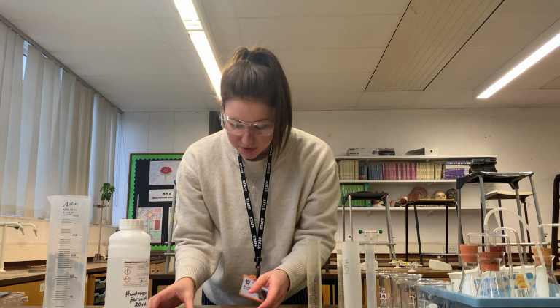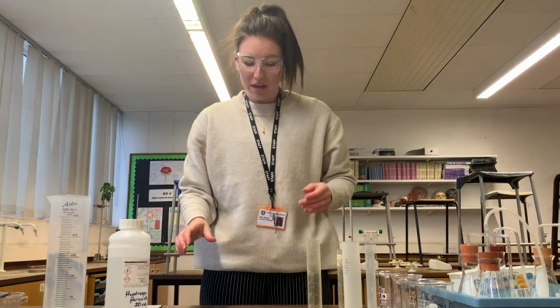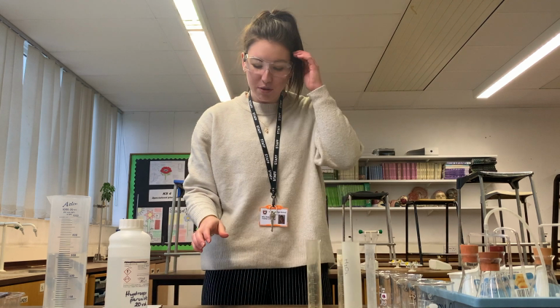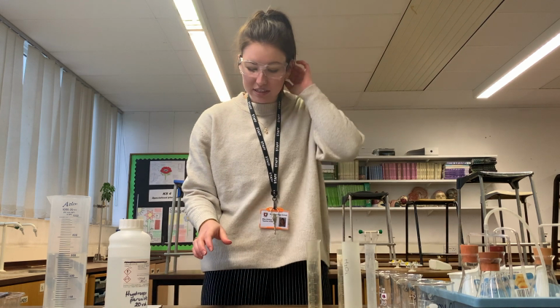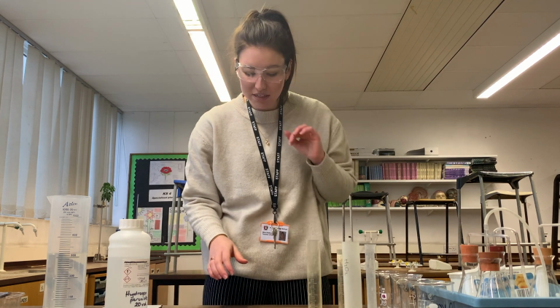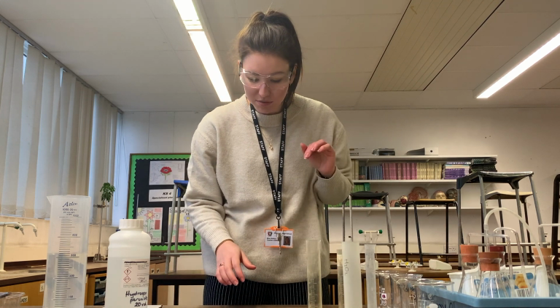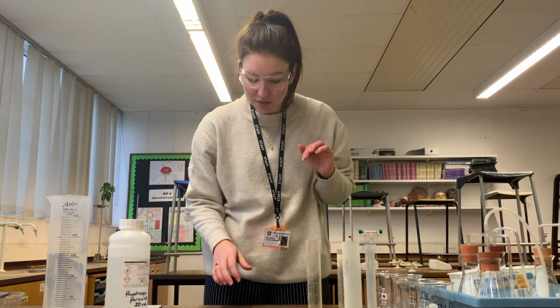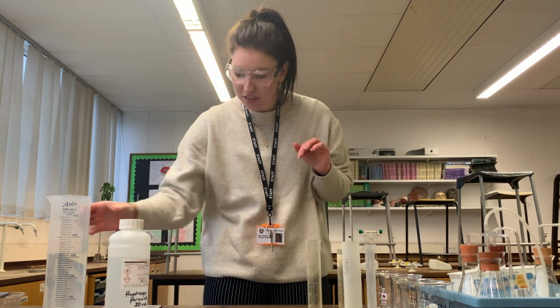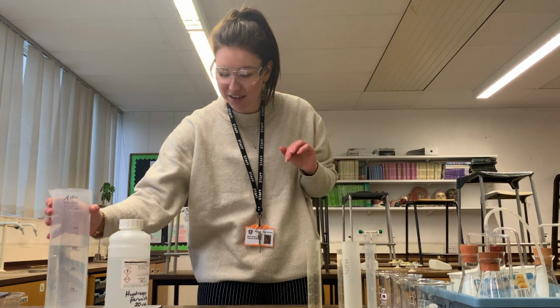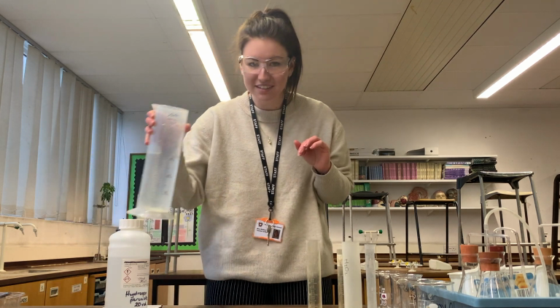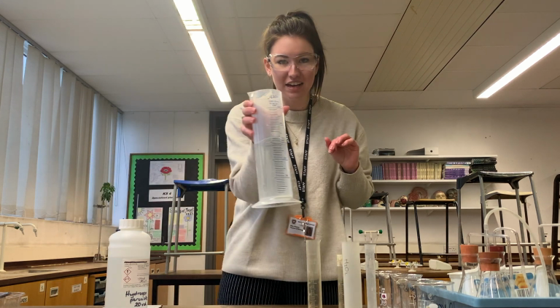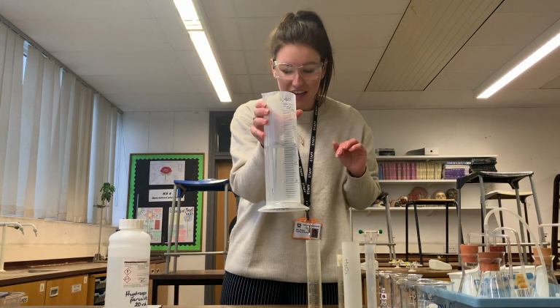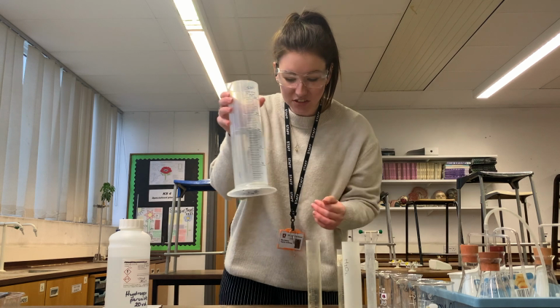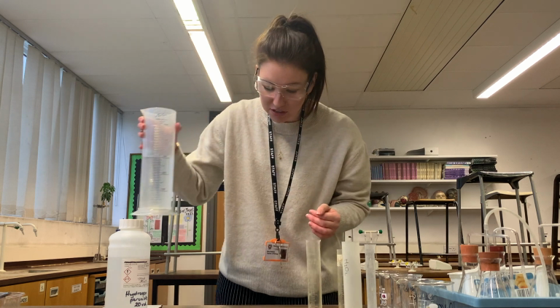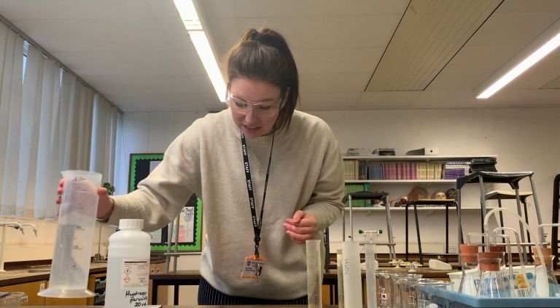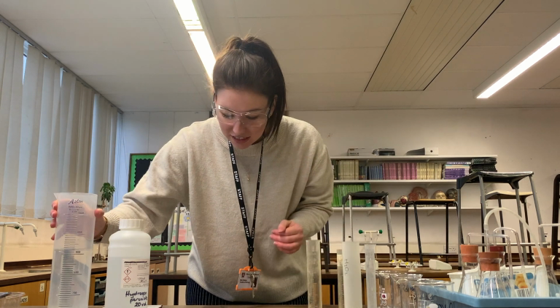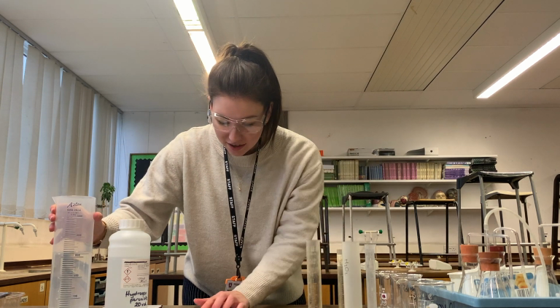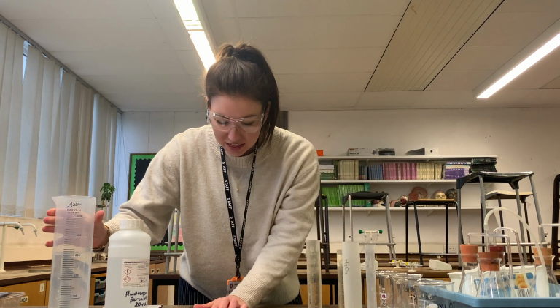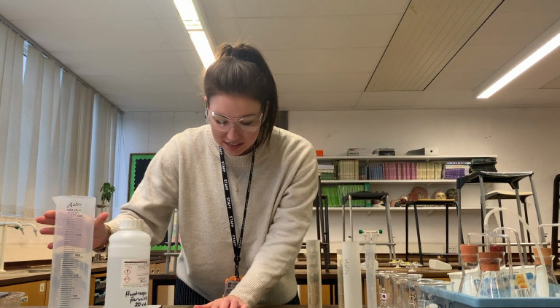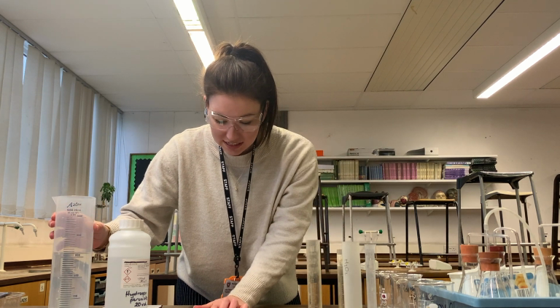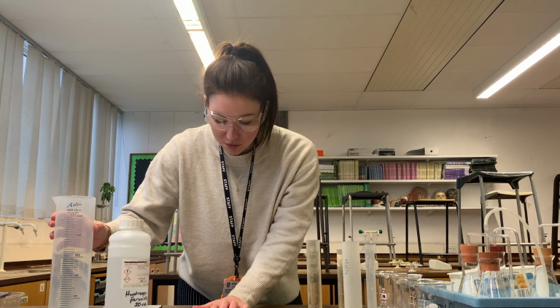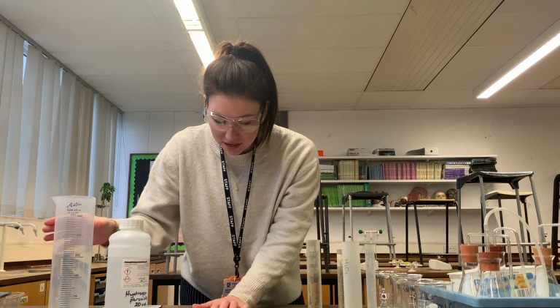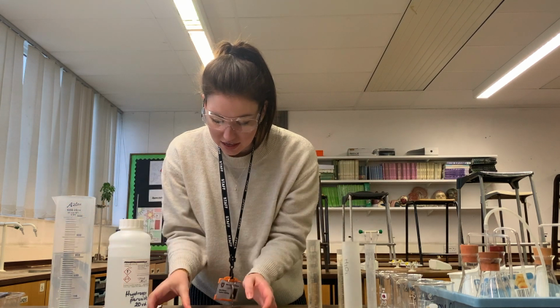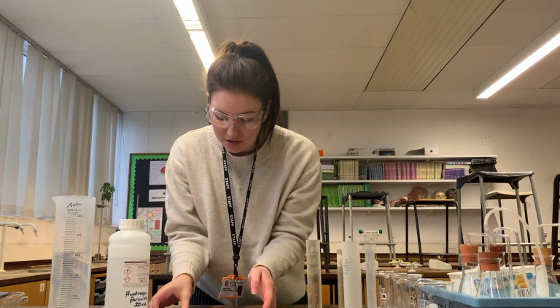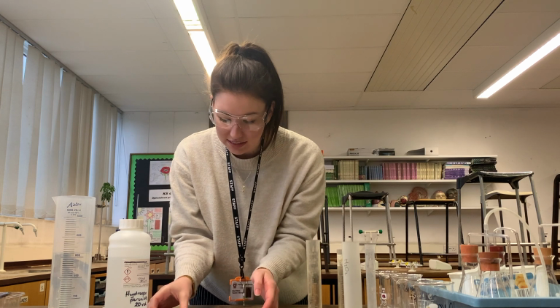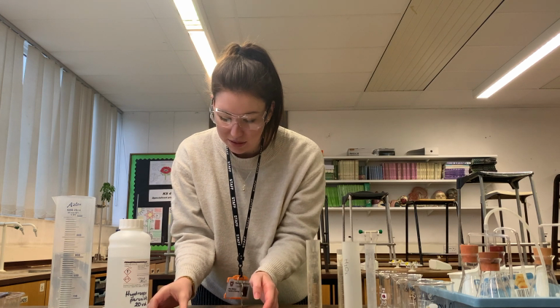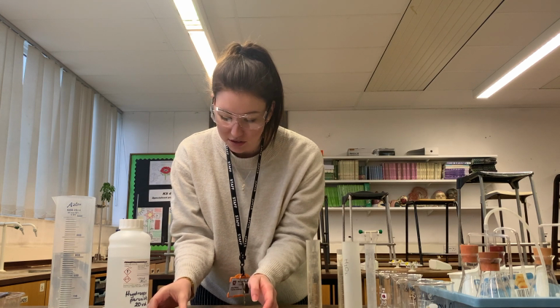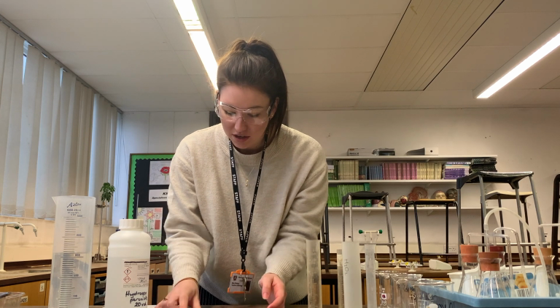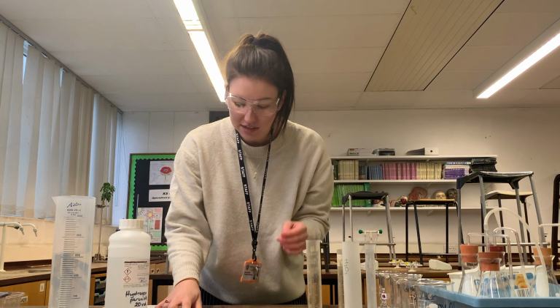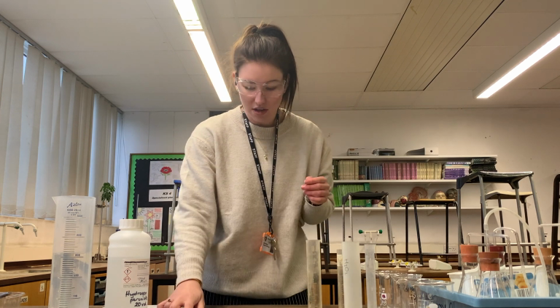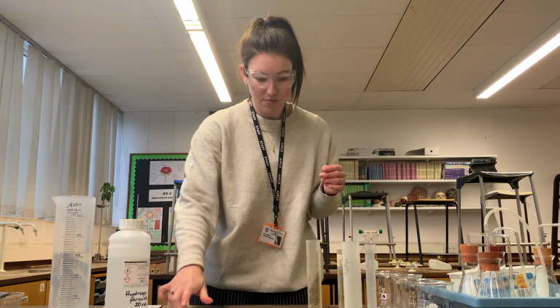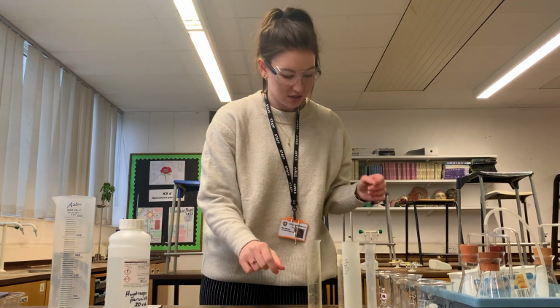We have to put 40 centimetres cubed of distilled water — currently in this giant measuring cylinder — into the 16 vol beaker, and 160 centimetres cubed of 20 vol hydrogen peroxide.